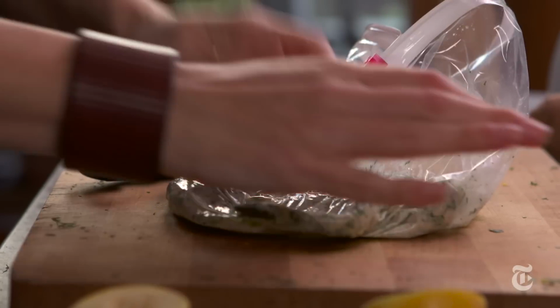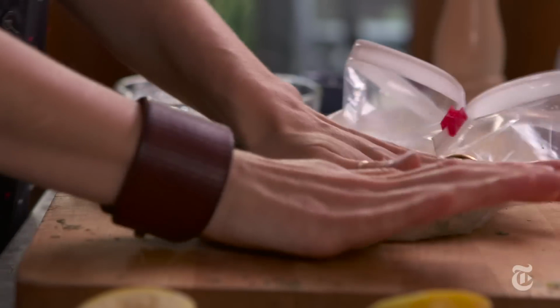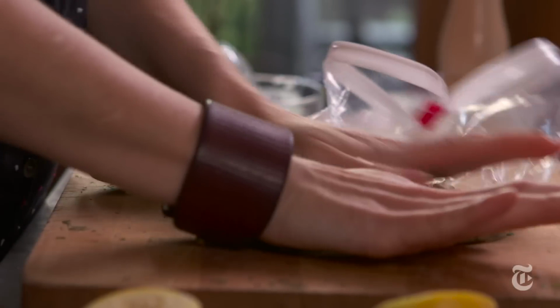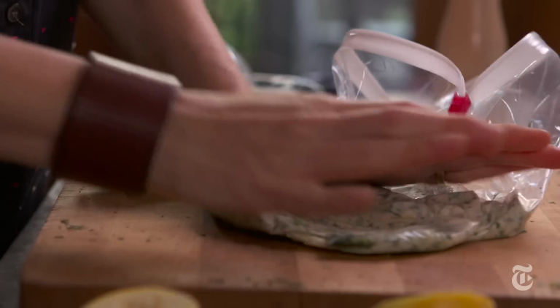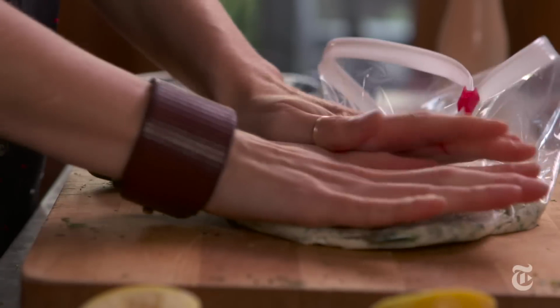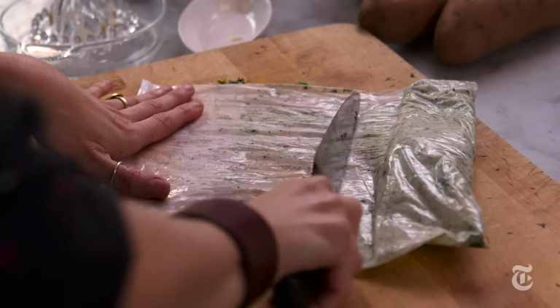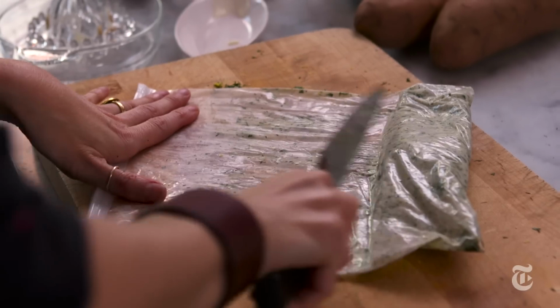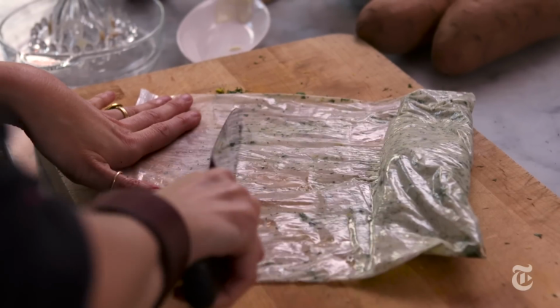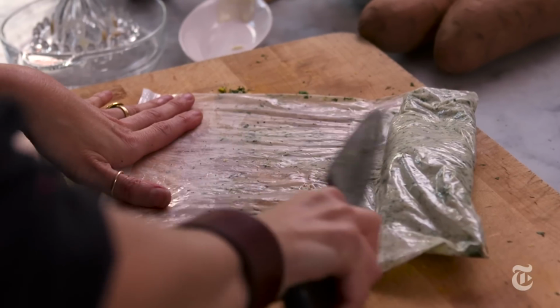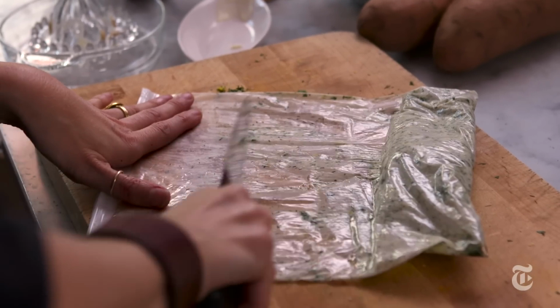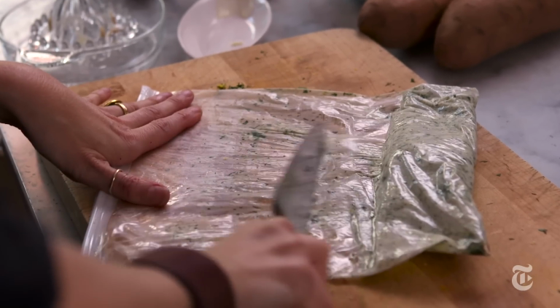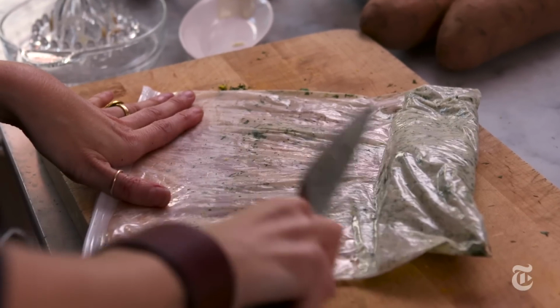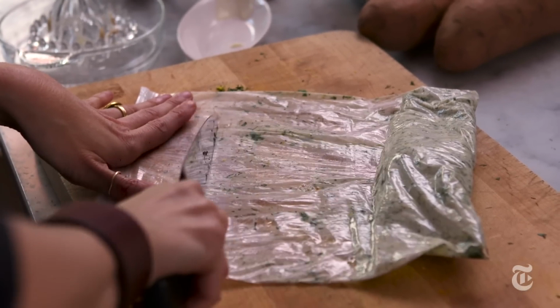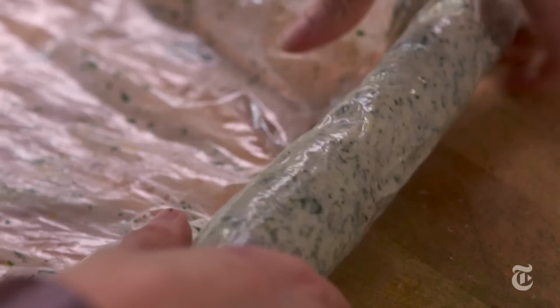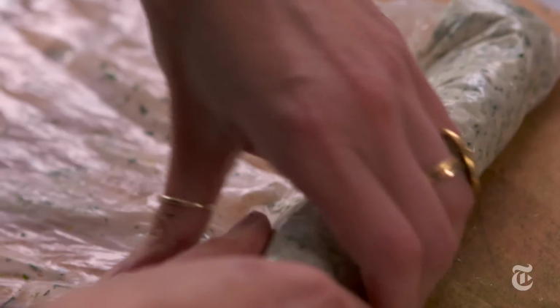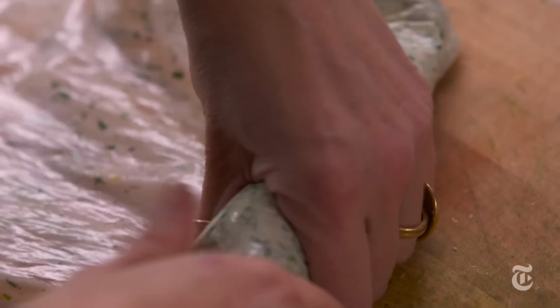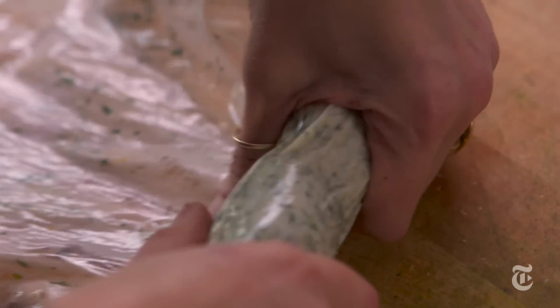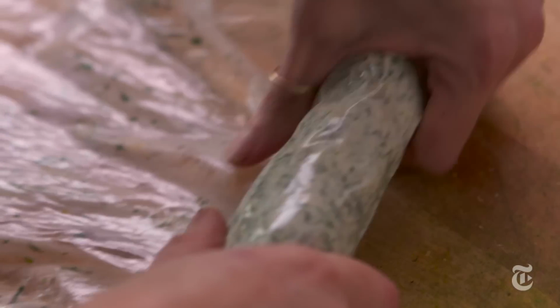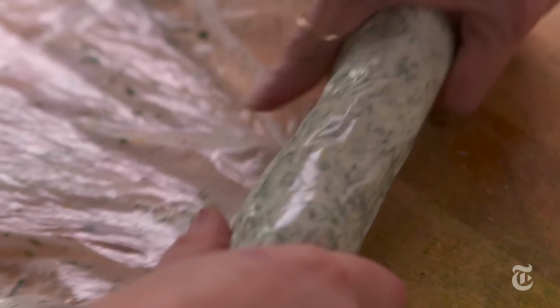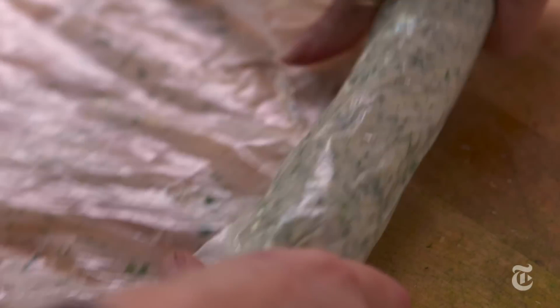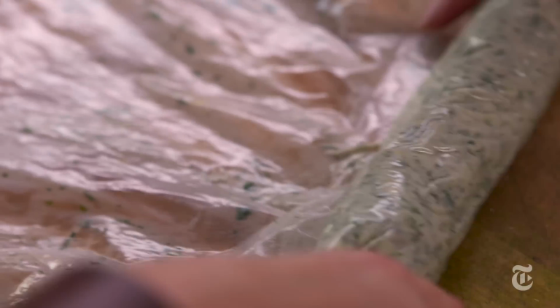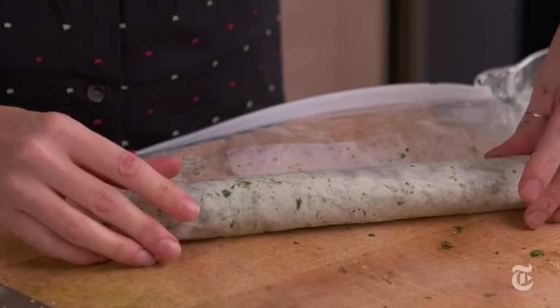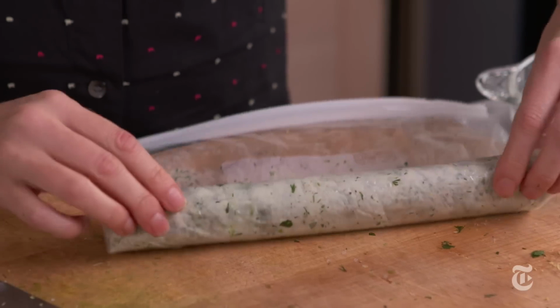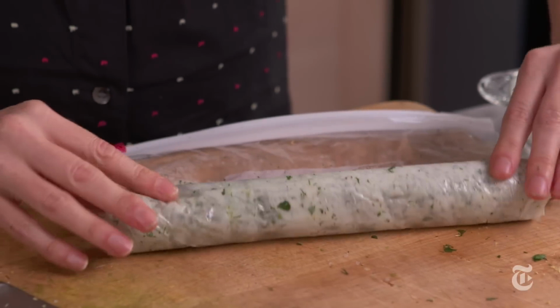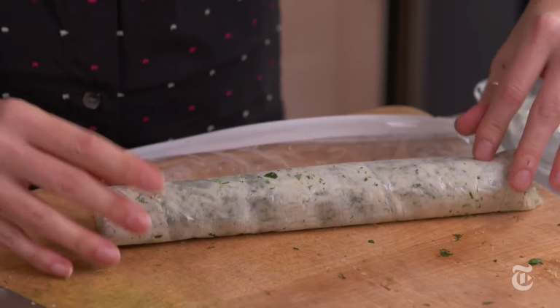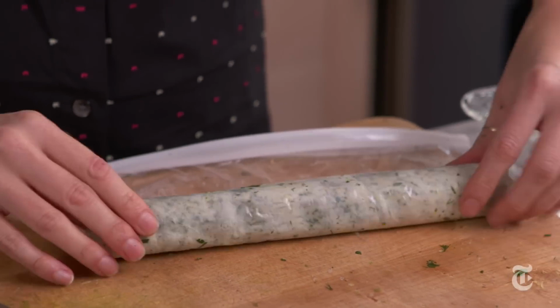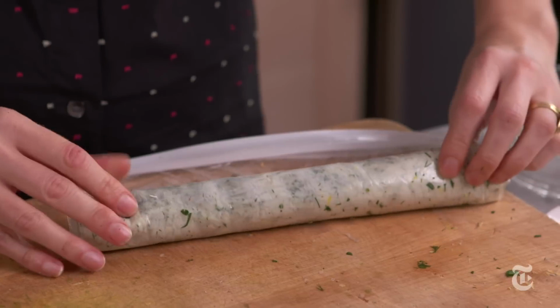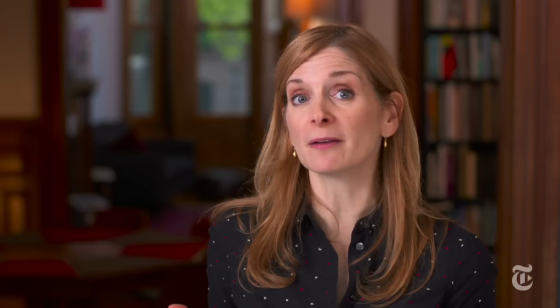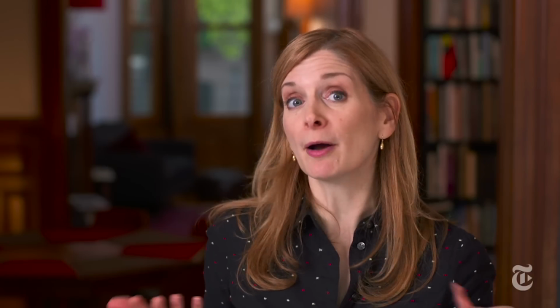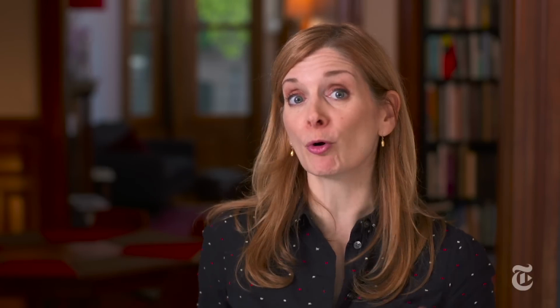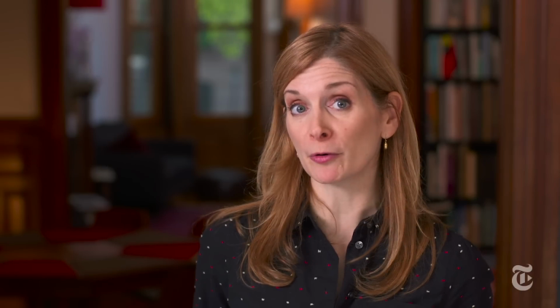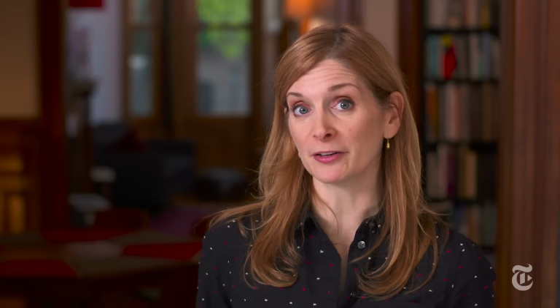The beauty of a compound butter is that you can make it months ahead and put it in the freezer, make it days ahead so it's on hand in your fridge, or you can even make it about four hours ahead.